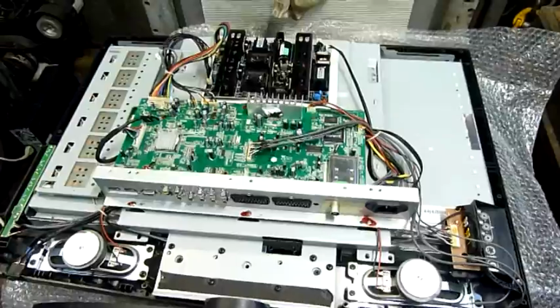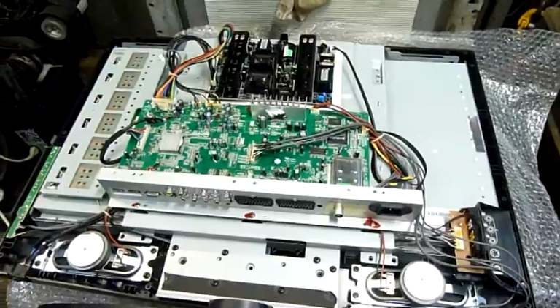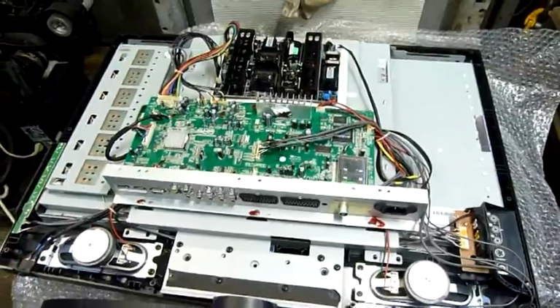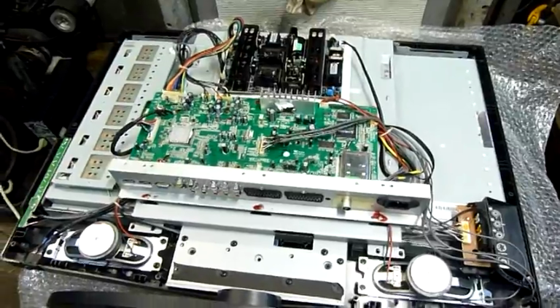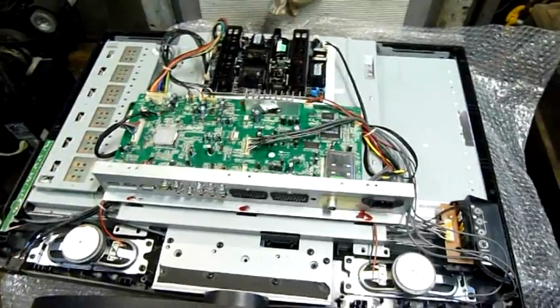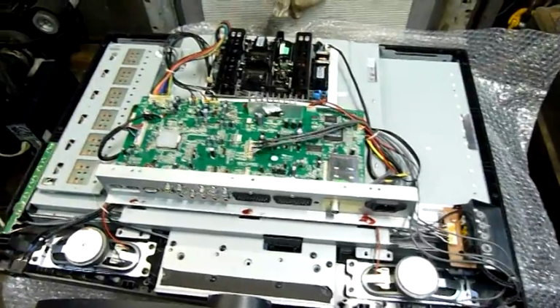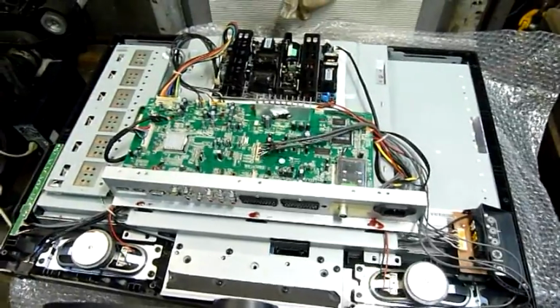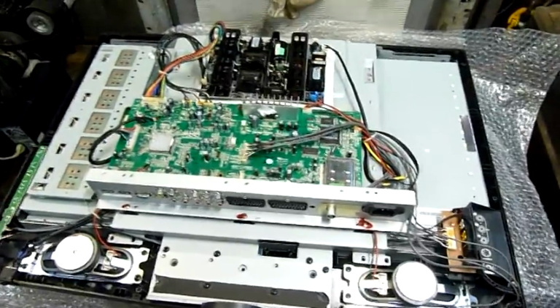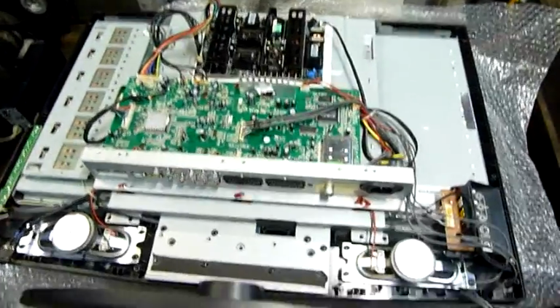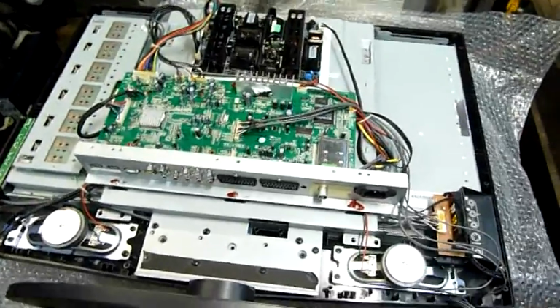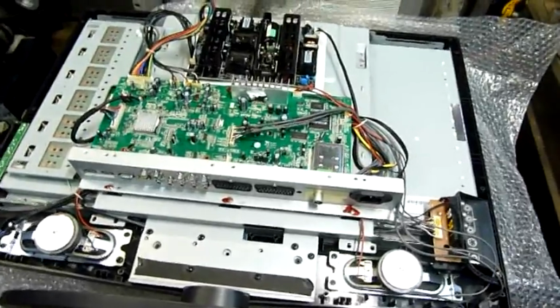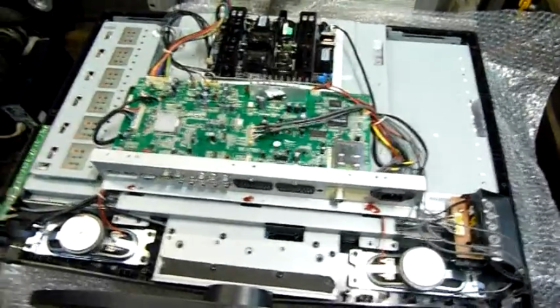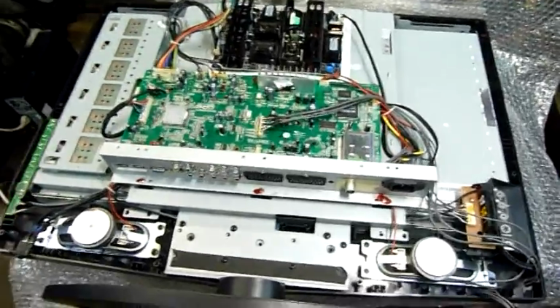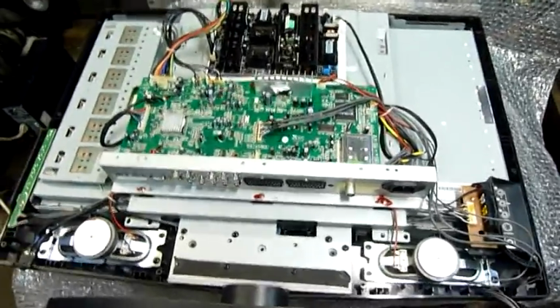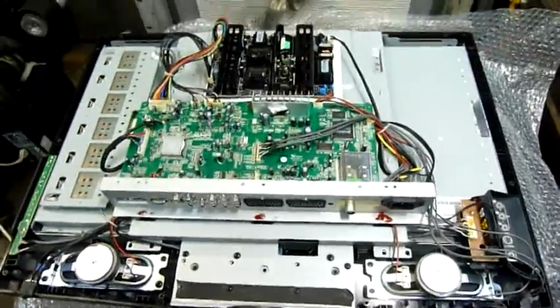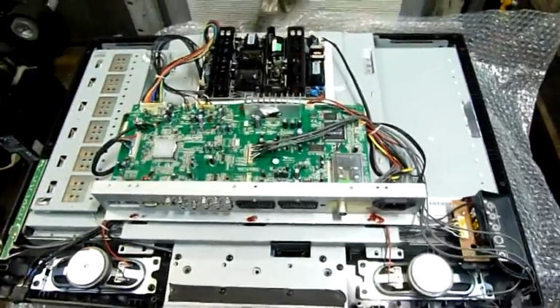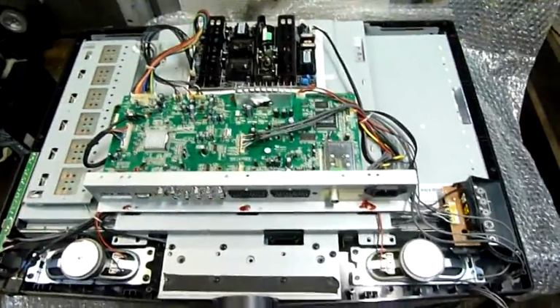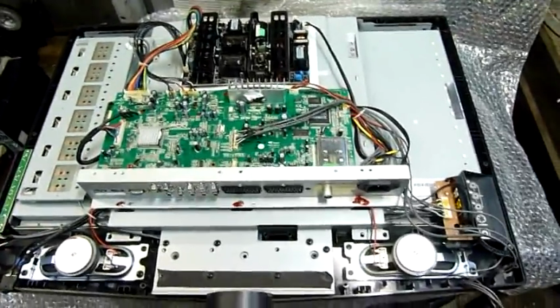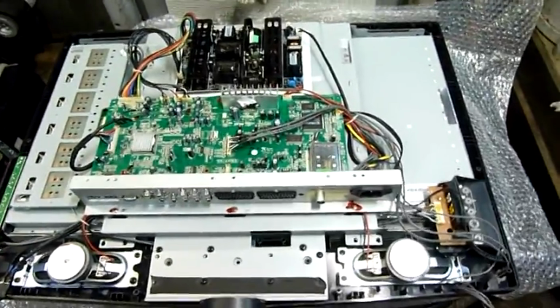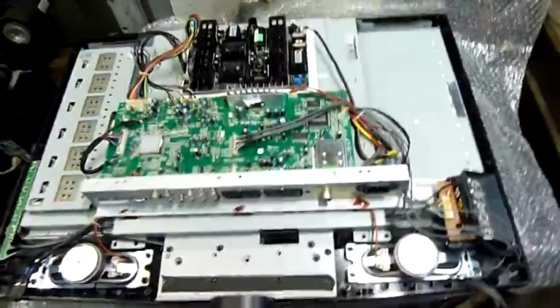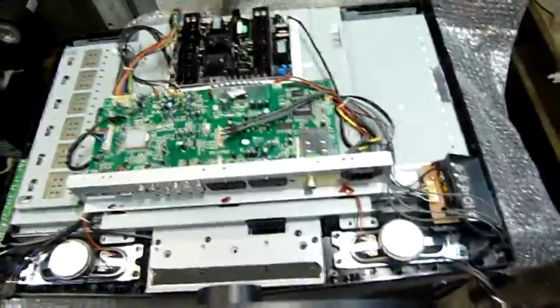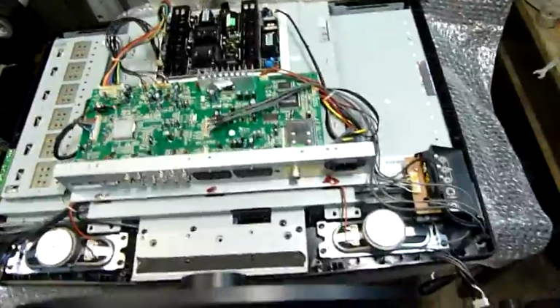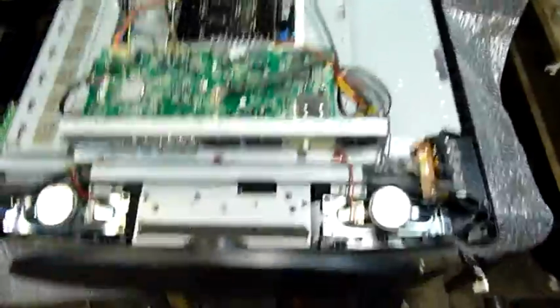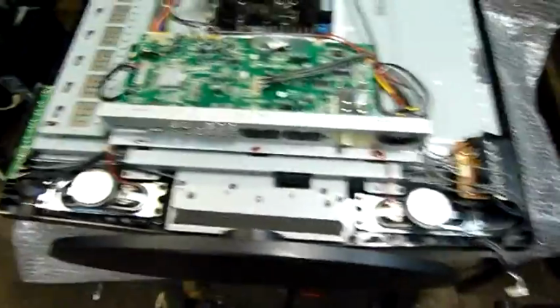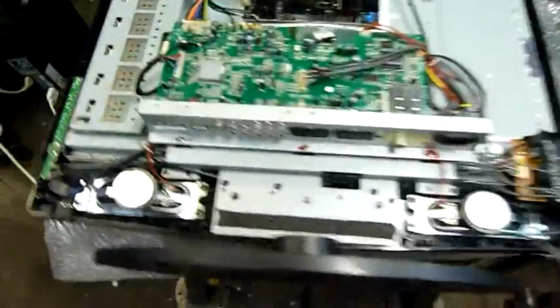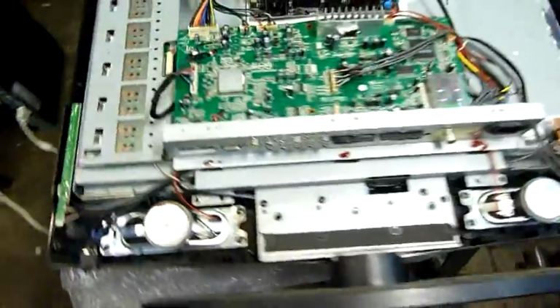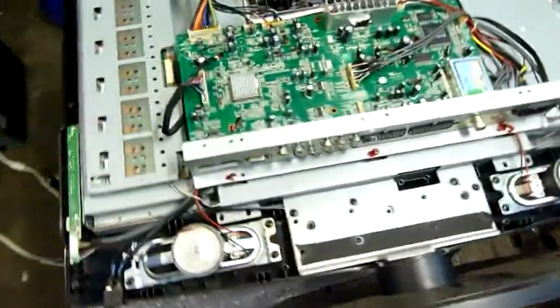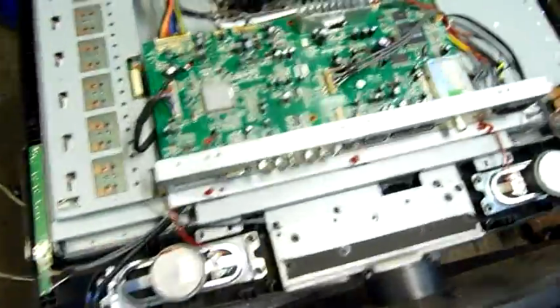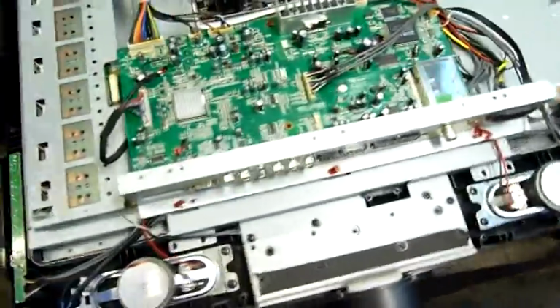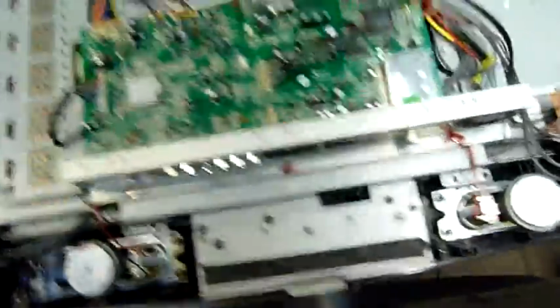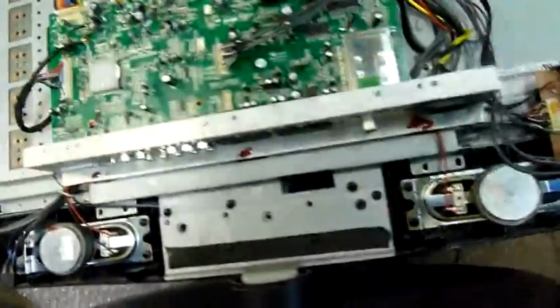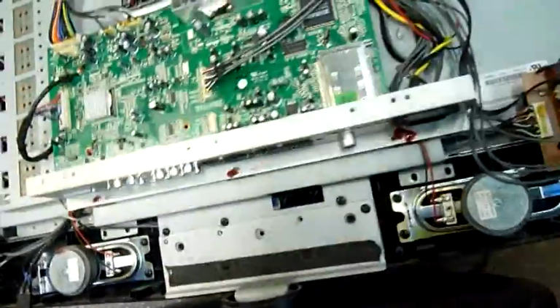G'day folks. Thanks a lot for all the input on this television. I have decided to continue troubleshooting it.